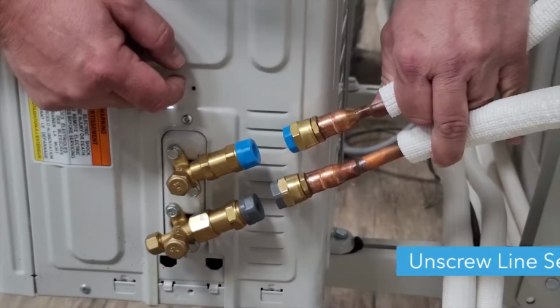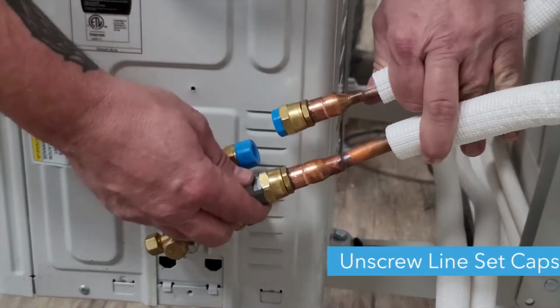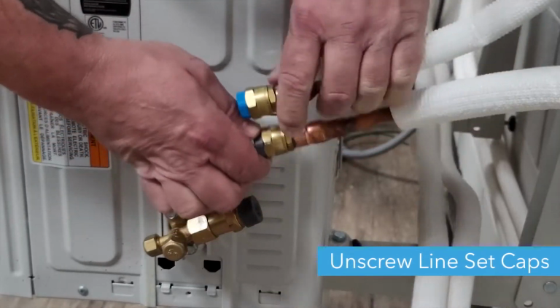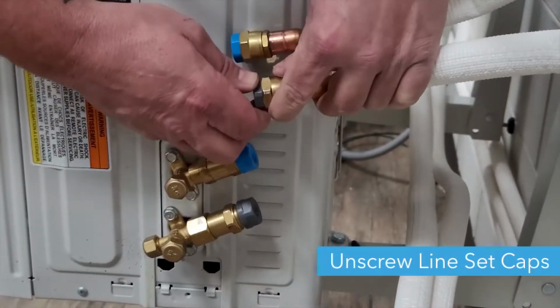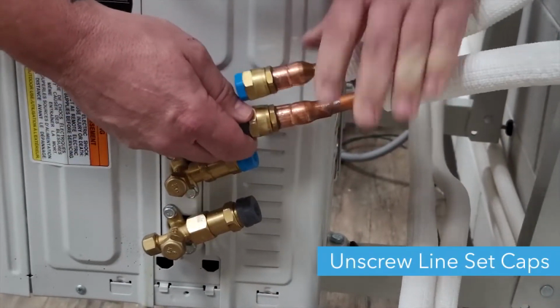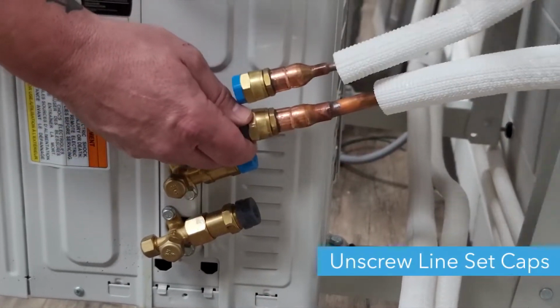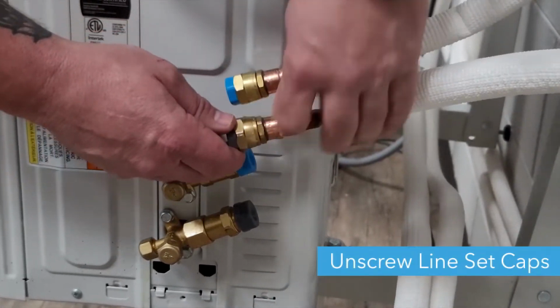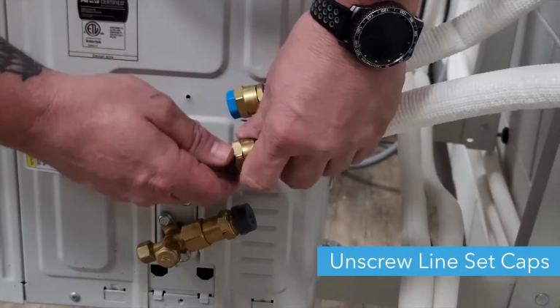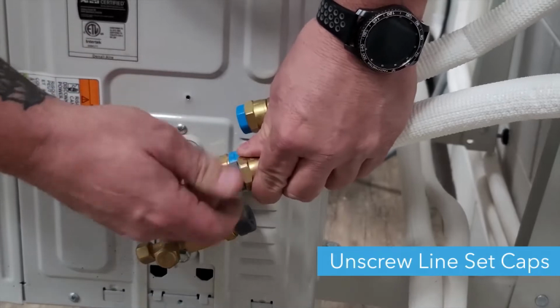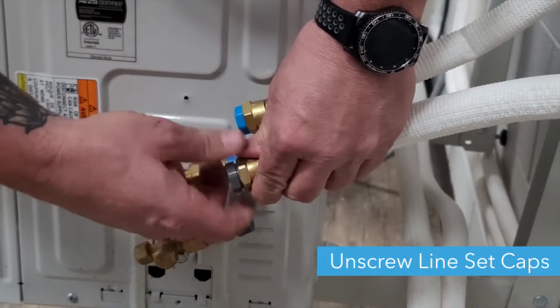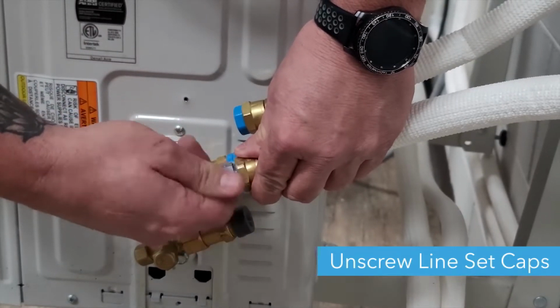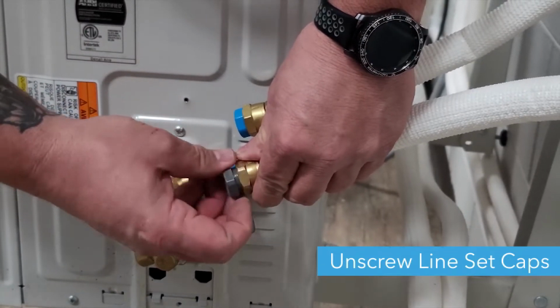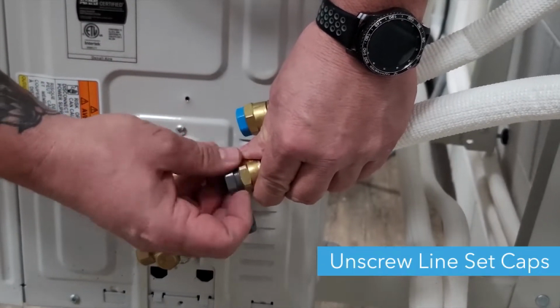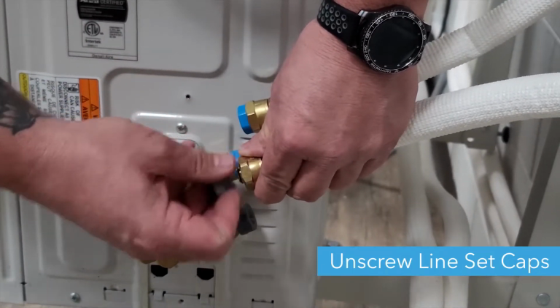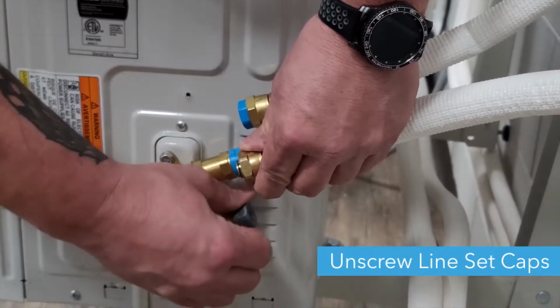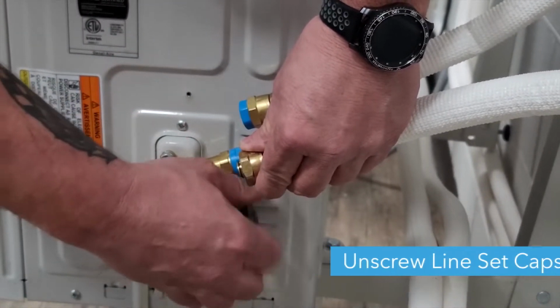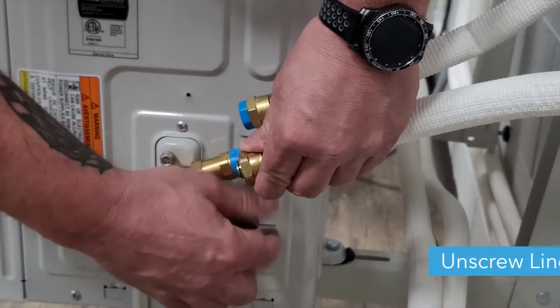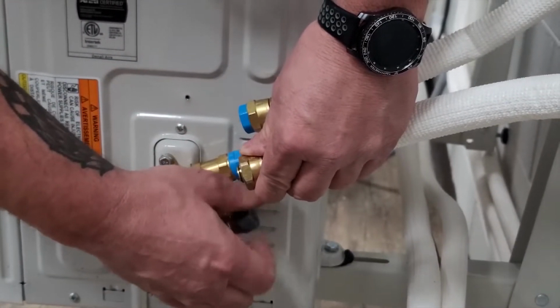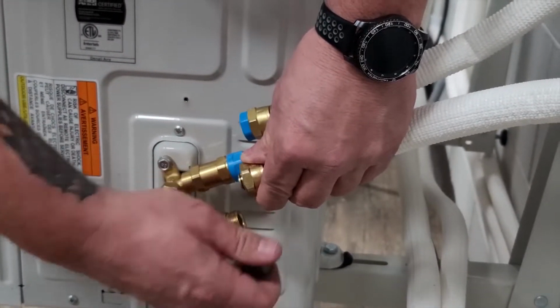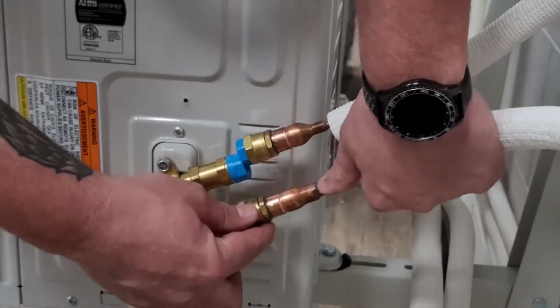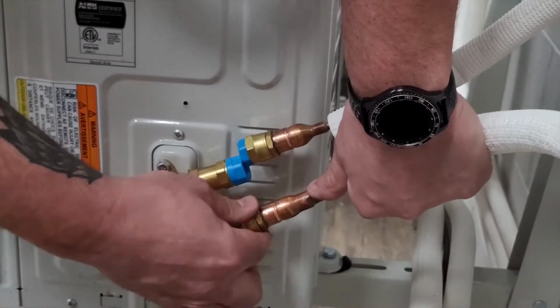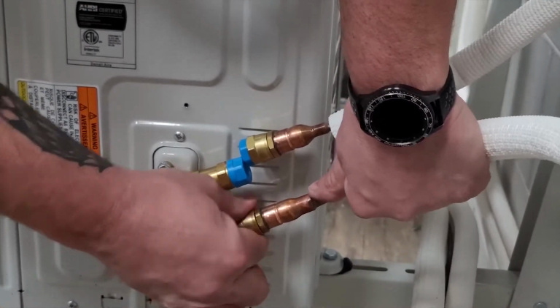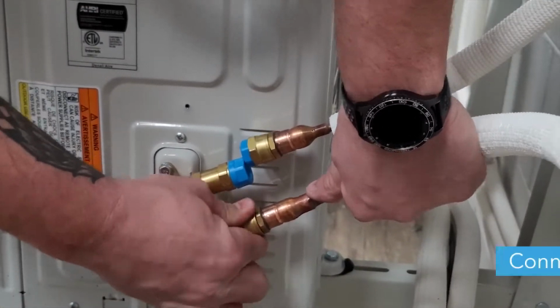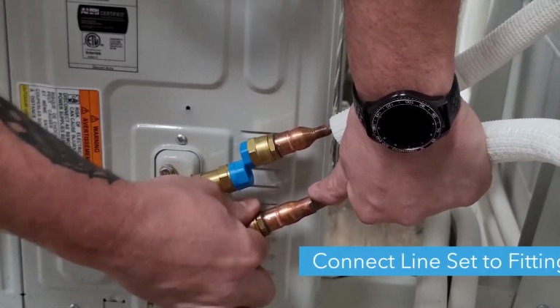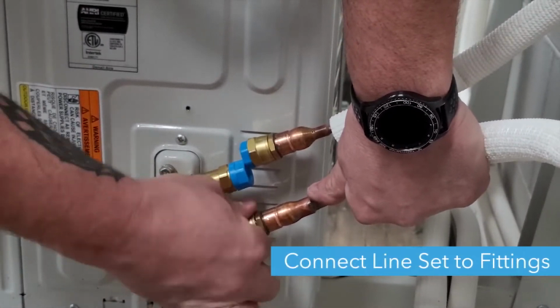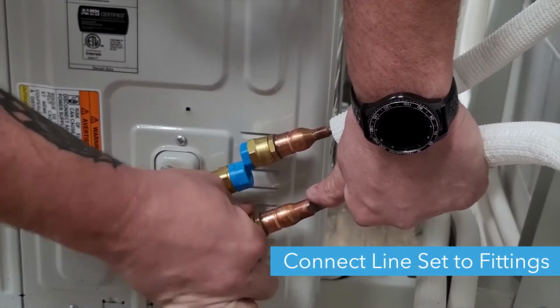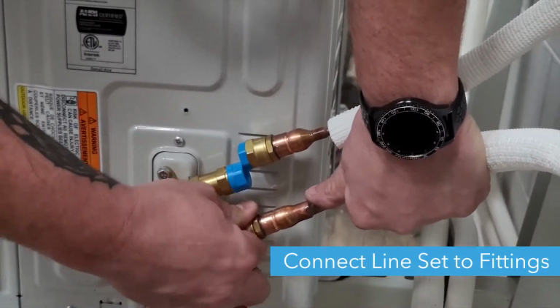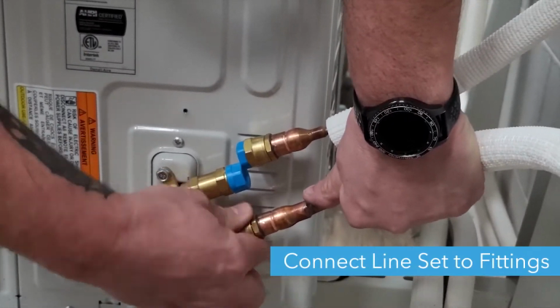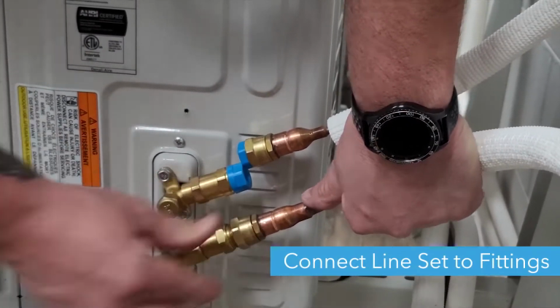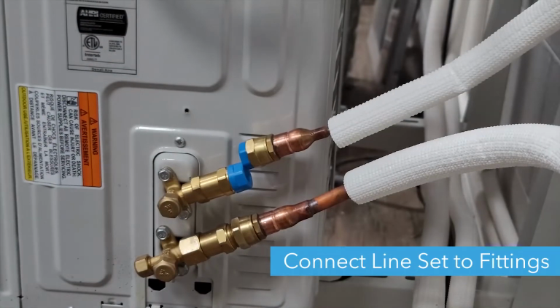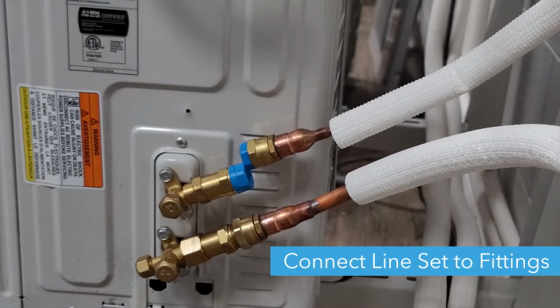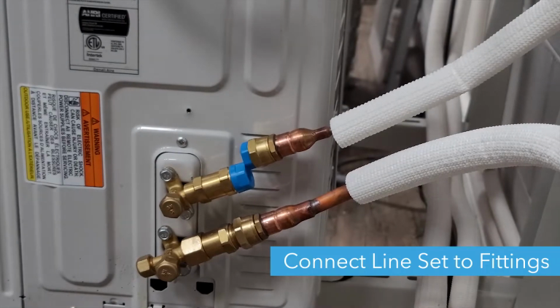To connect the line set, remove the caps on the line set fittings as well as the line set. The color of the caps match up with each other. Then tighten the line set onto the fittings using an adjustable wrench.